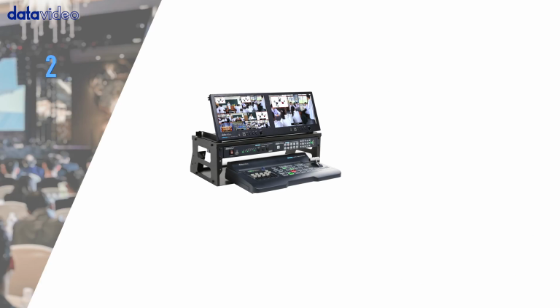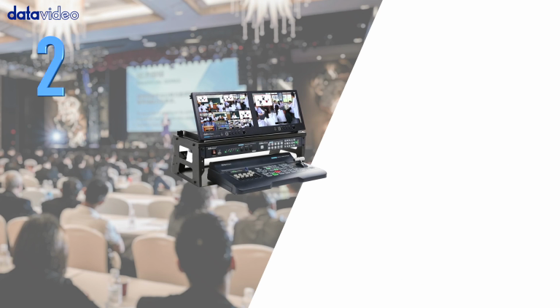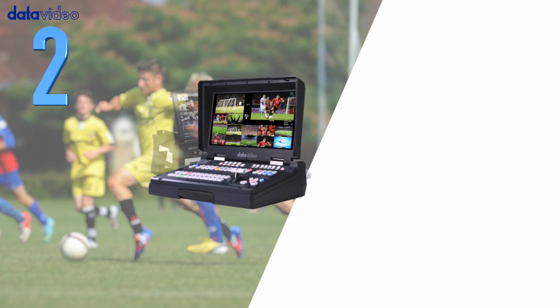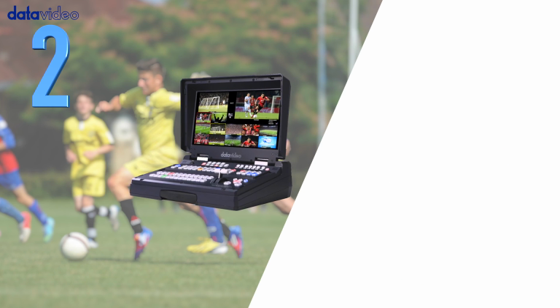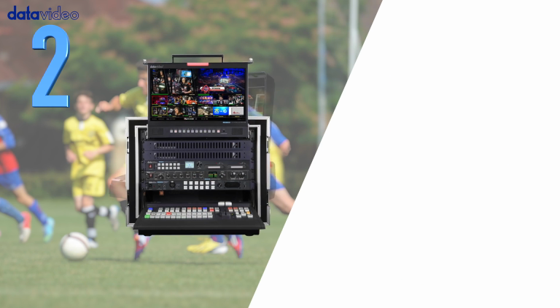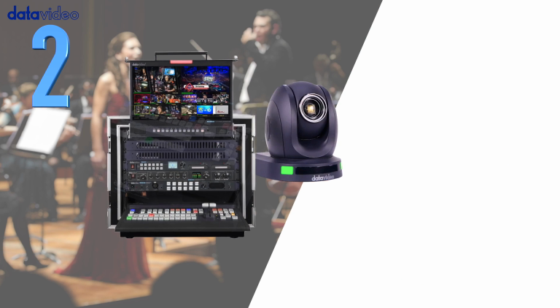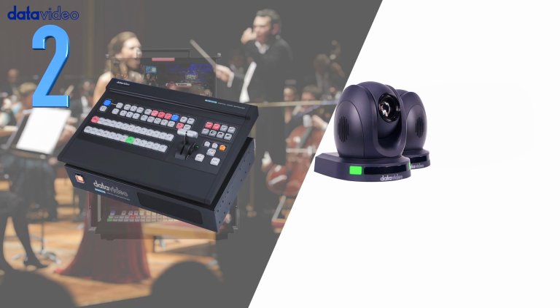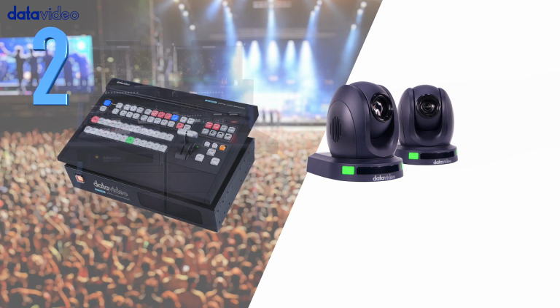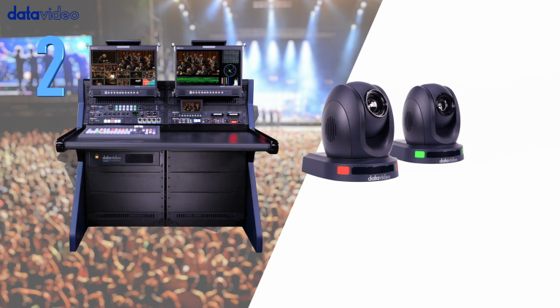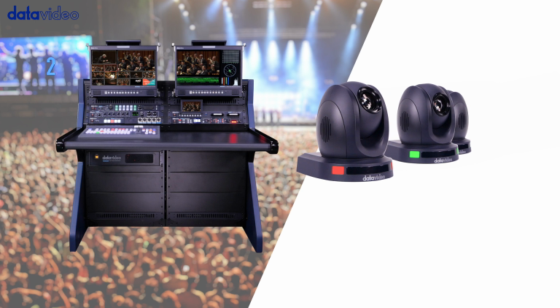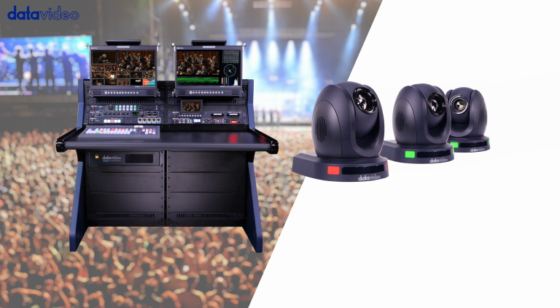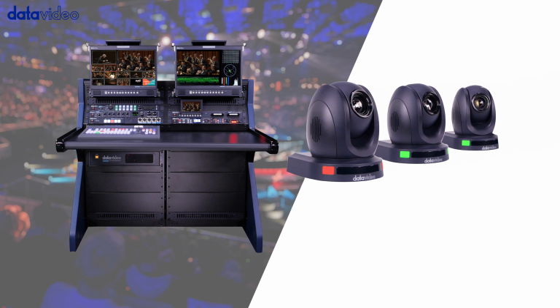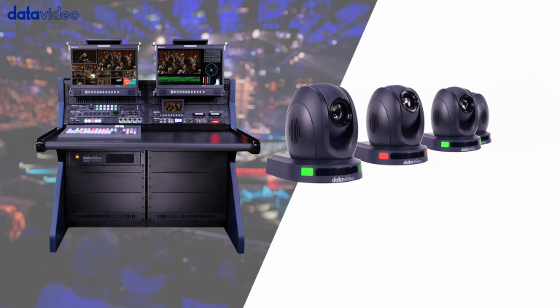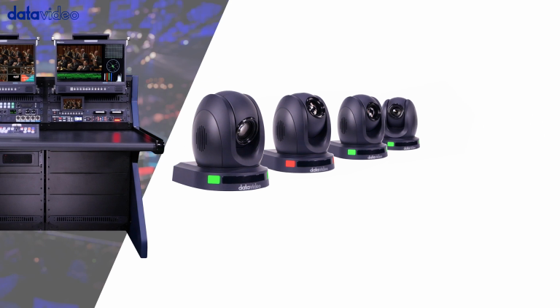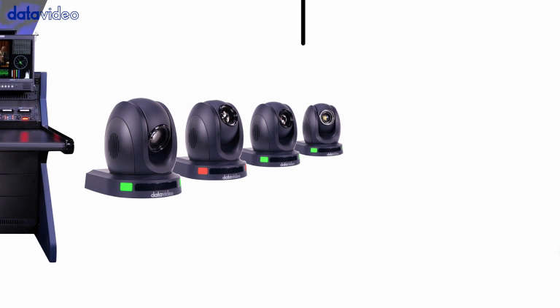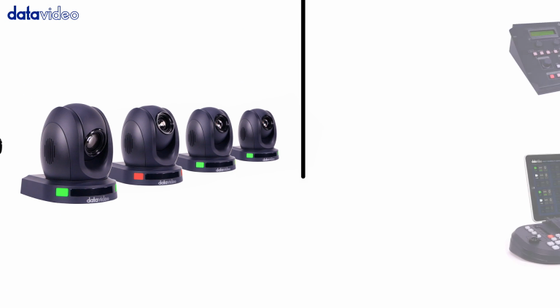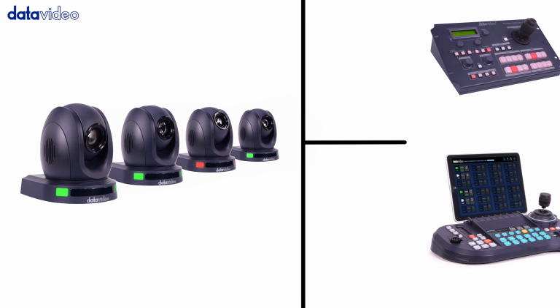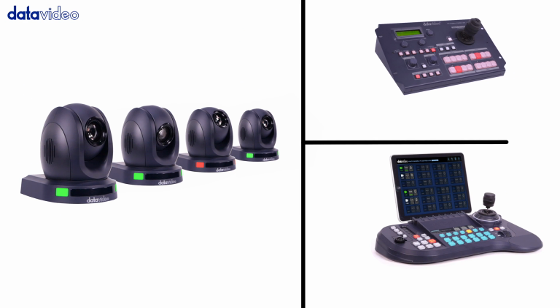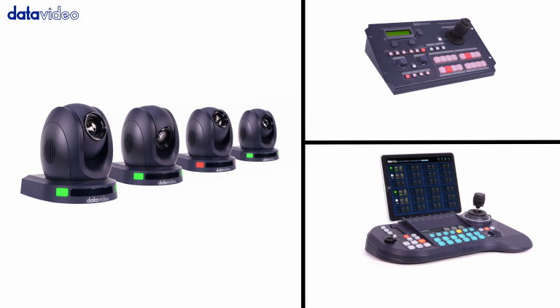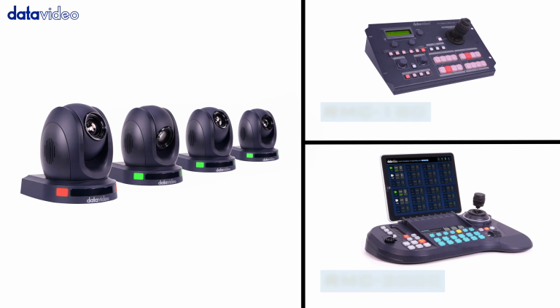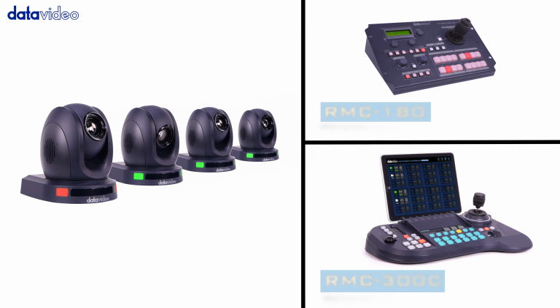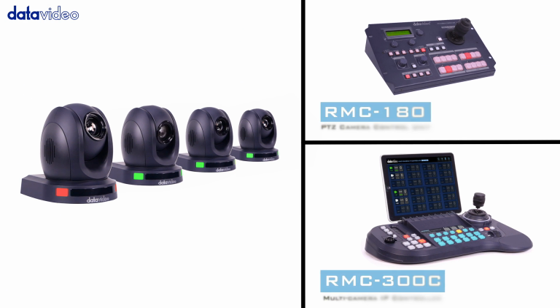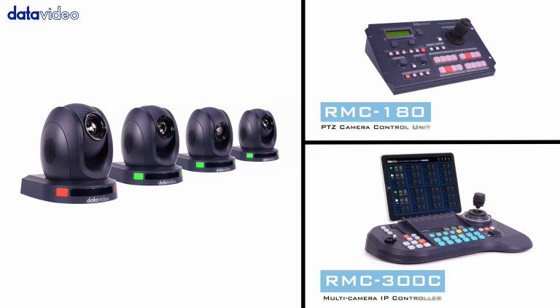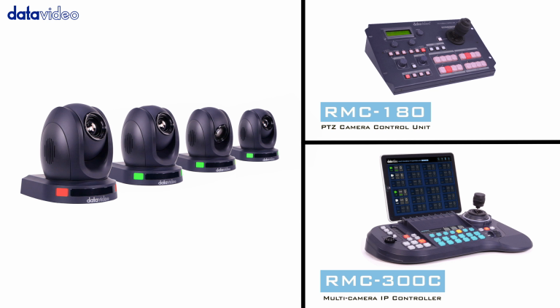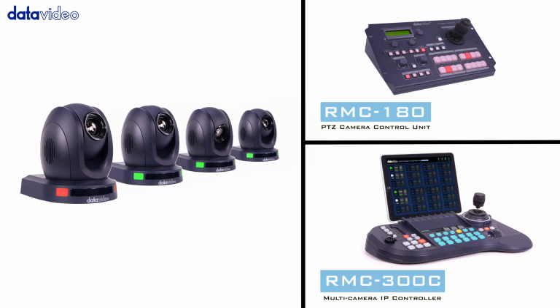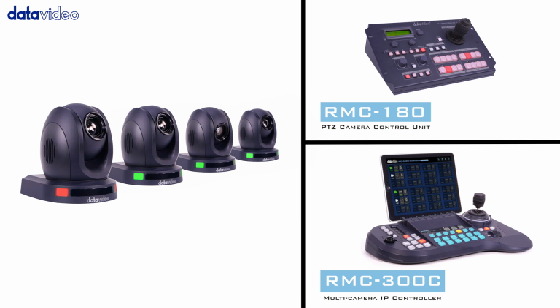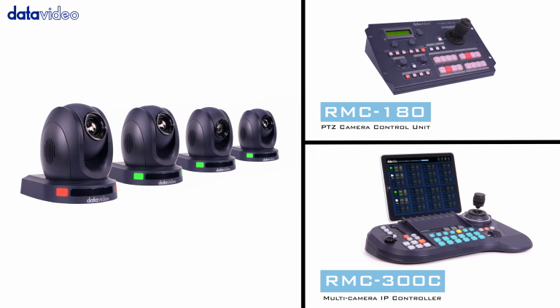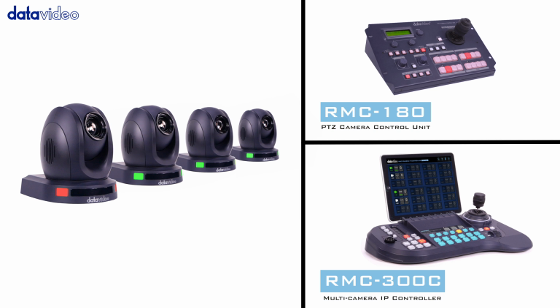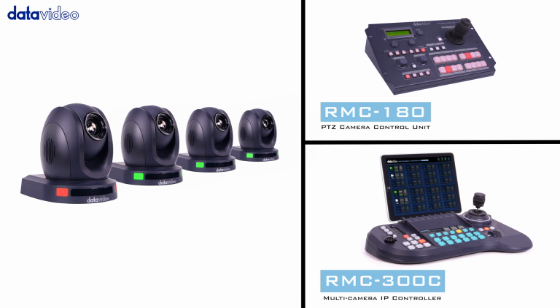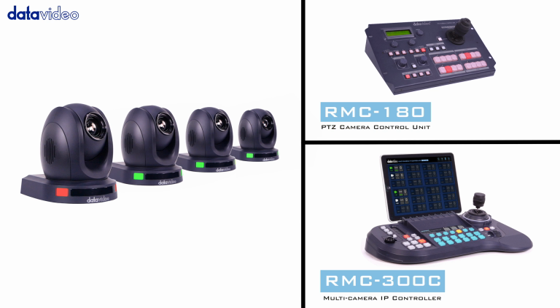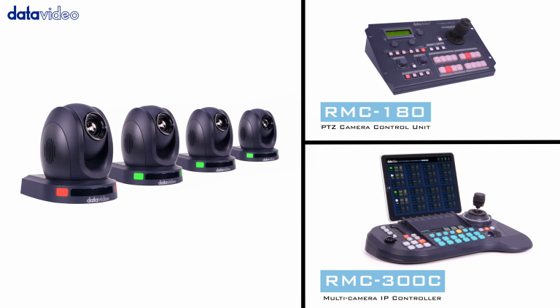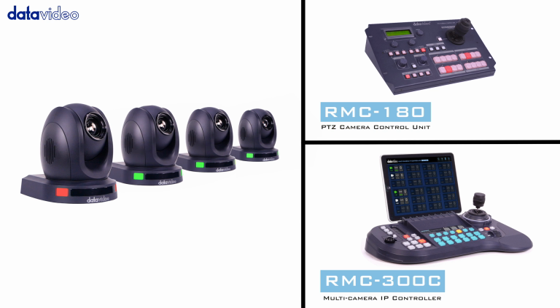Number two, the PTC-140 pan-tilt zoom camera features make it great for field sets and it is remotely controllable by the RMC-180 and RMC-300C.